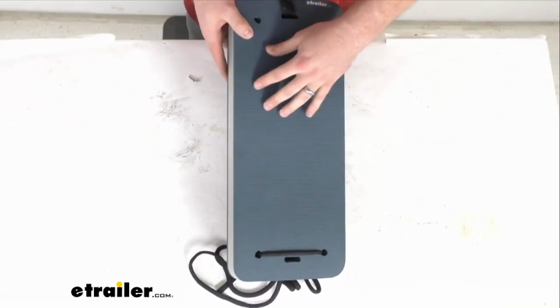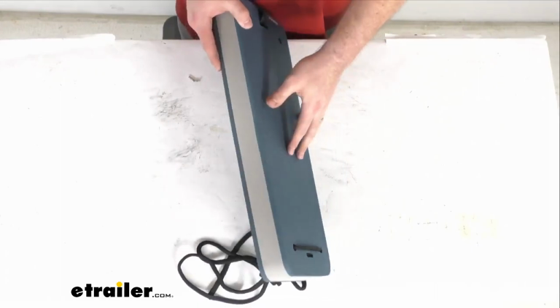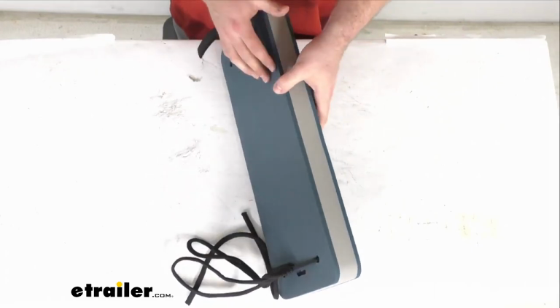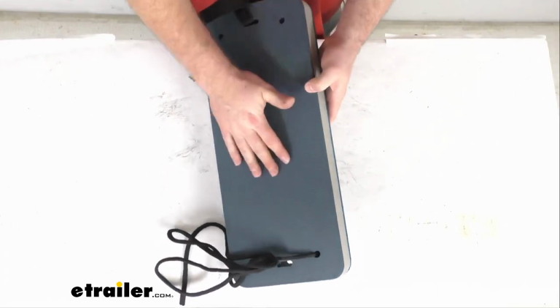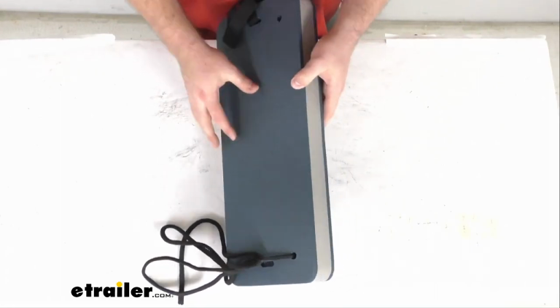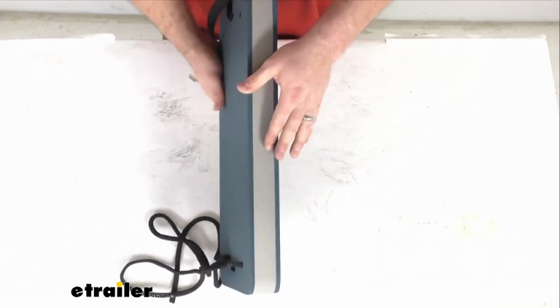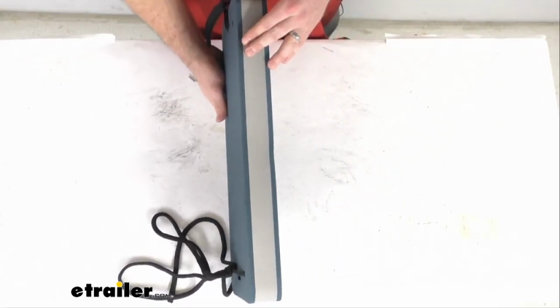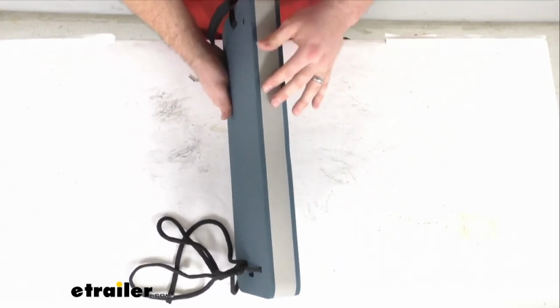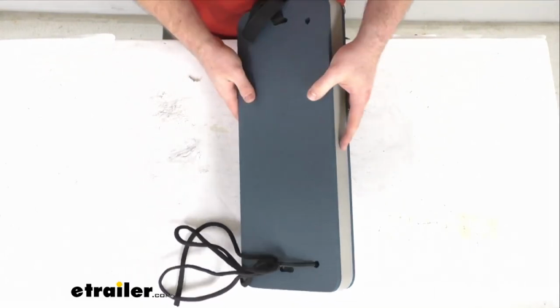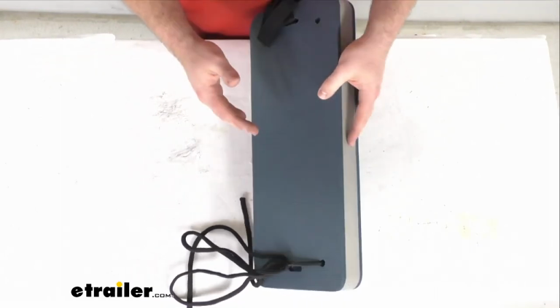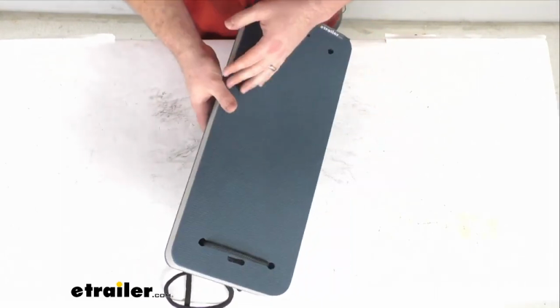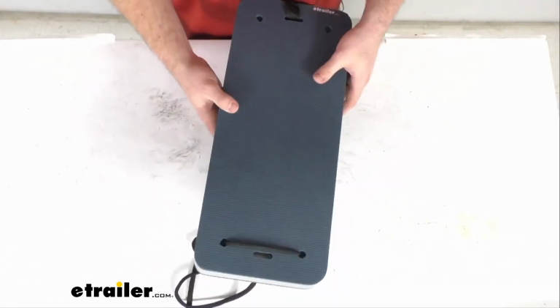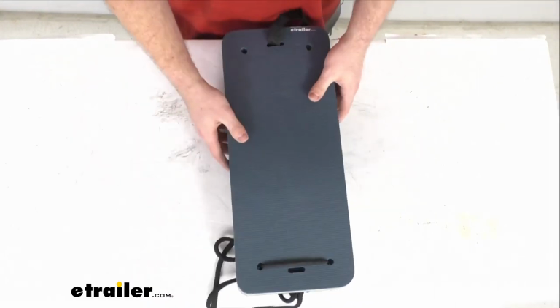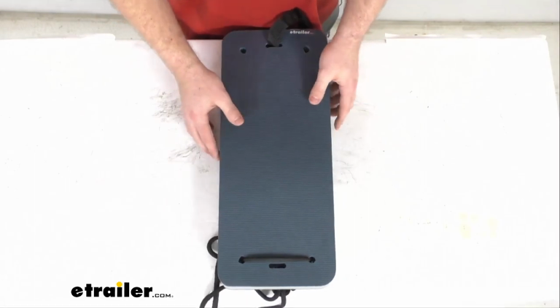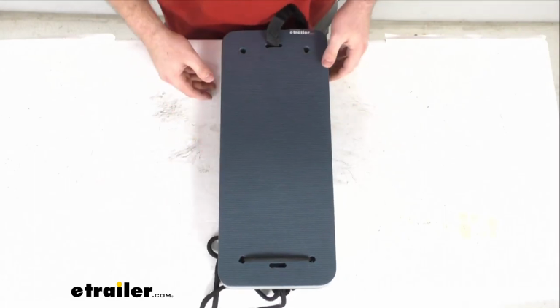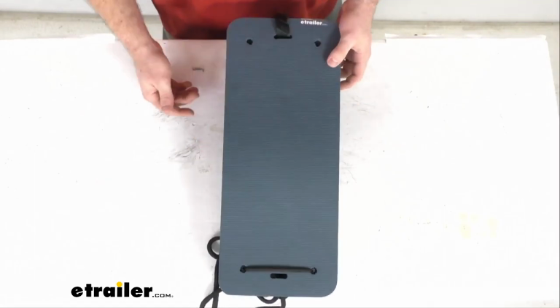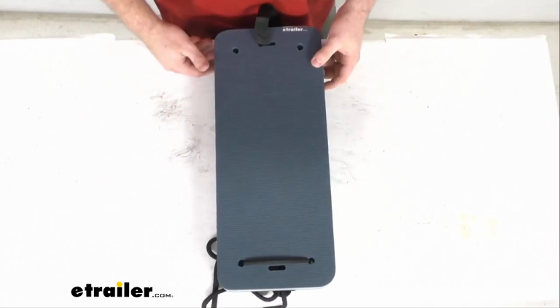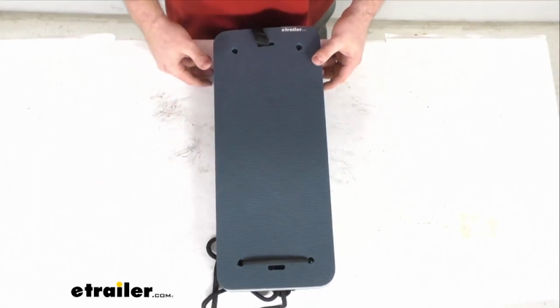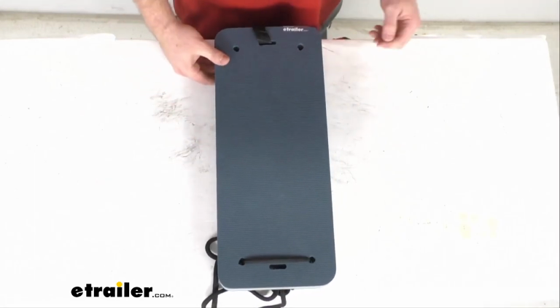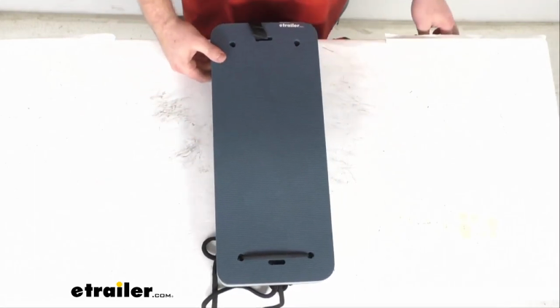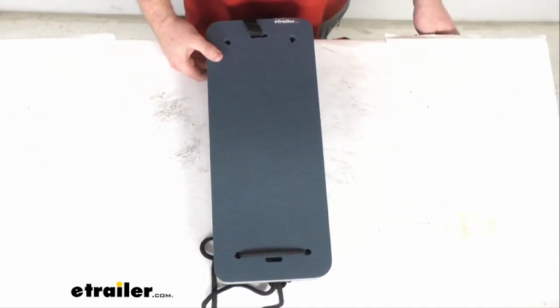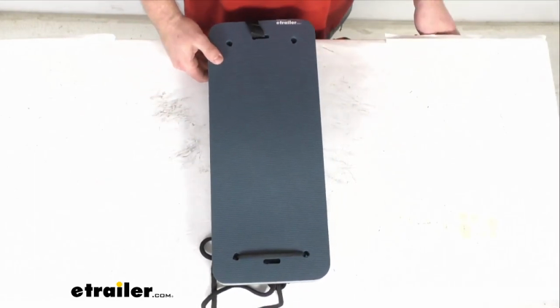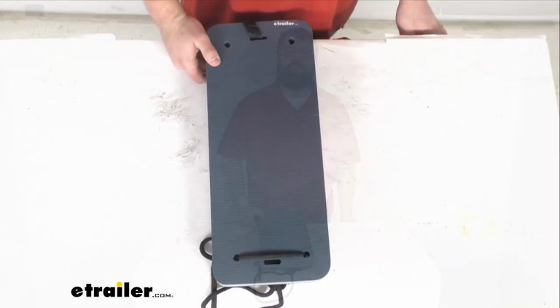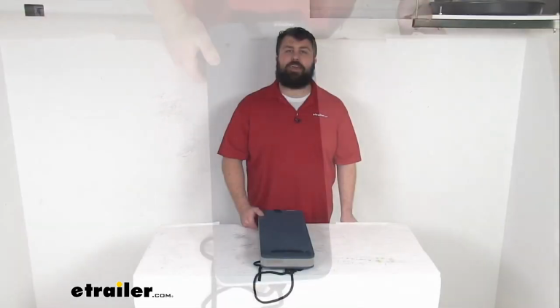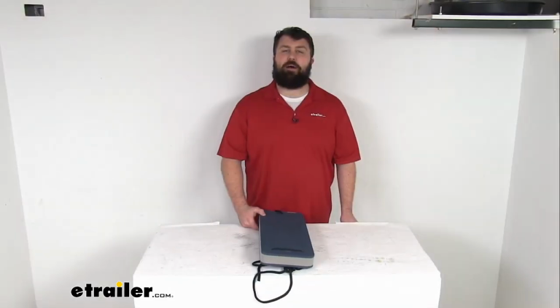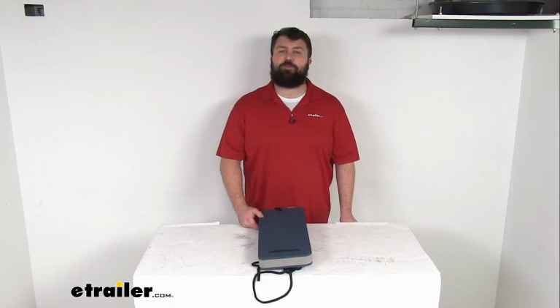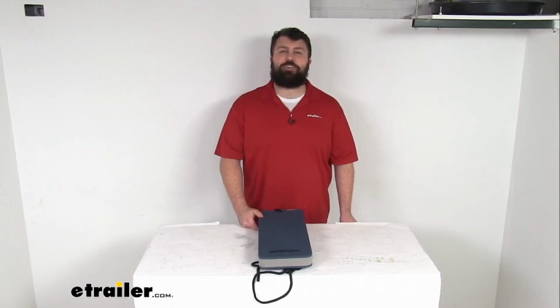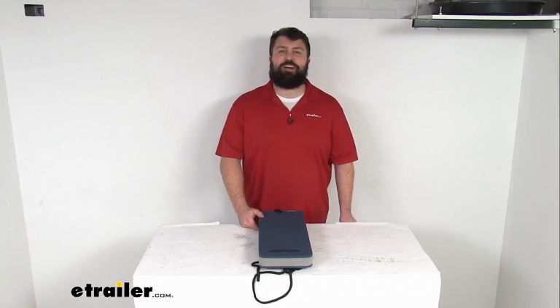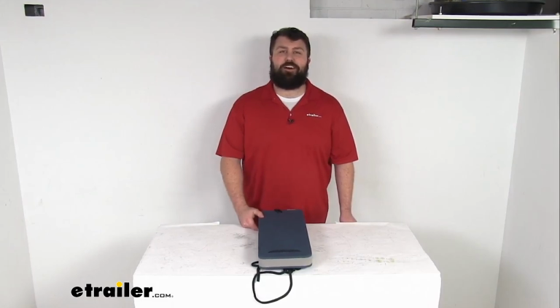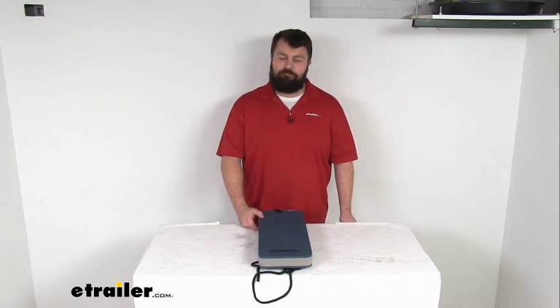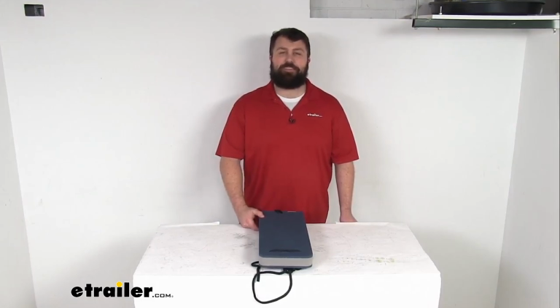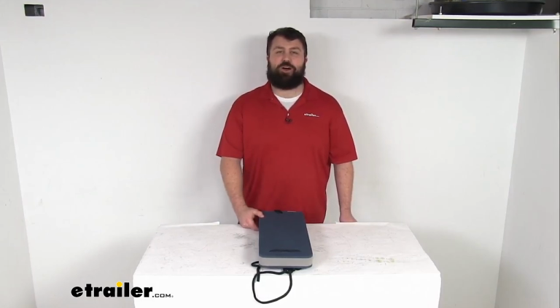It does have a nice navy and gray color scheme, so it is going to look really nice in those marine environments. And that completes our look for today. Again, I'm Michael with eTrailer.com. Thanks for watching.